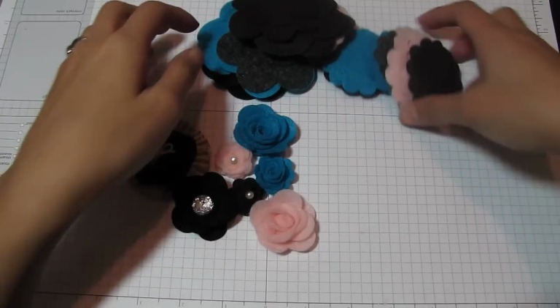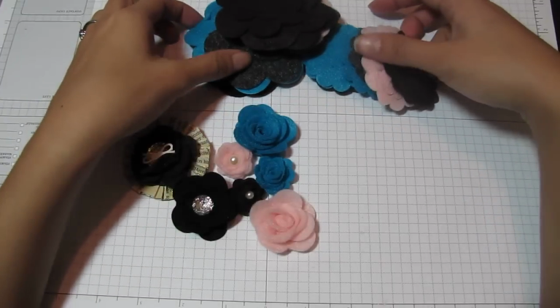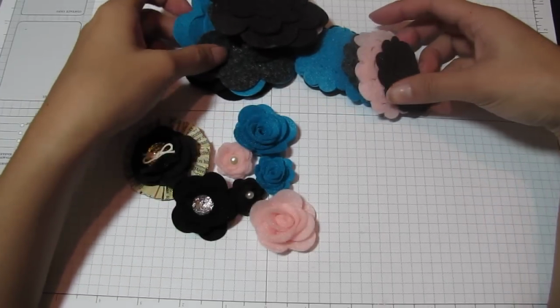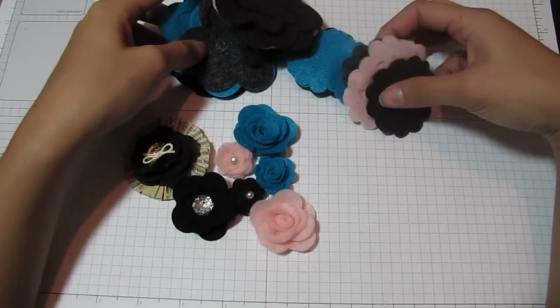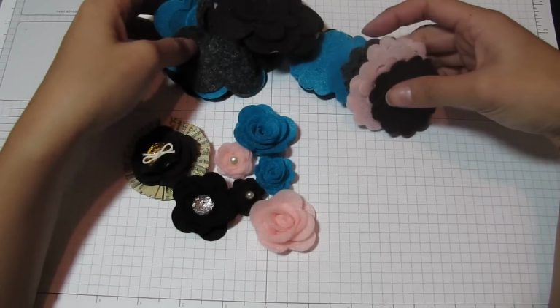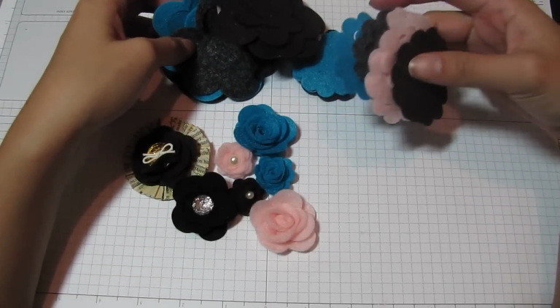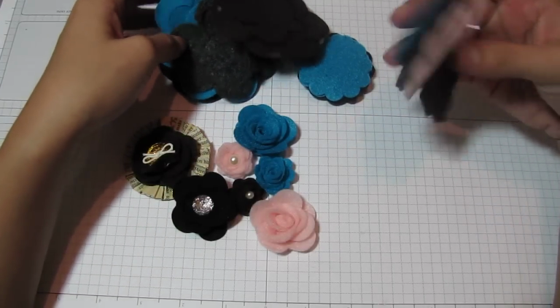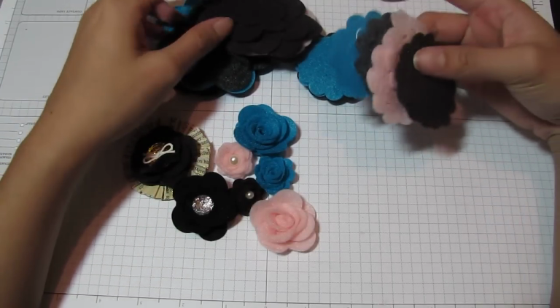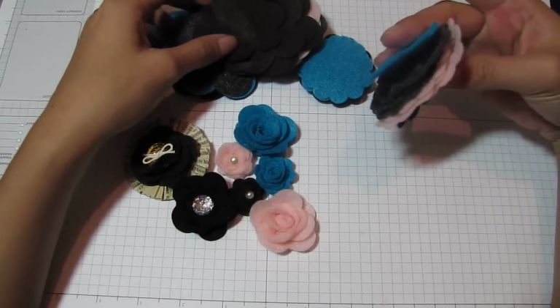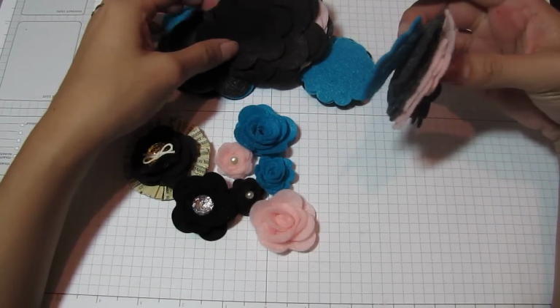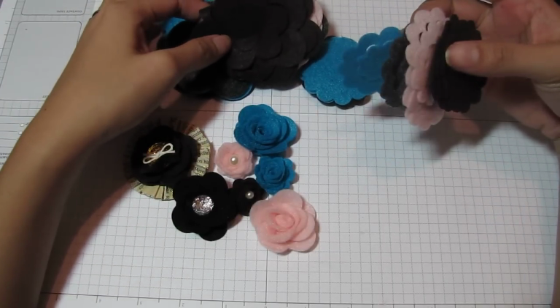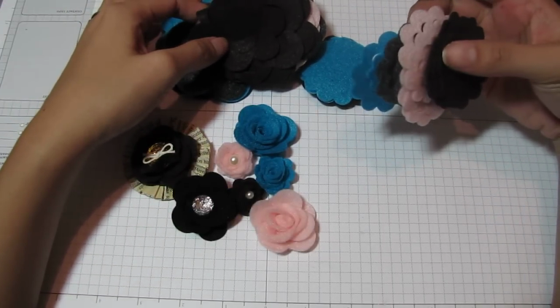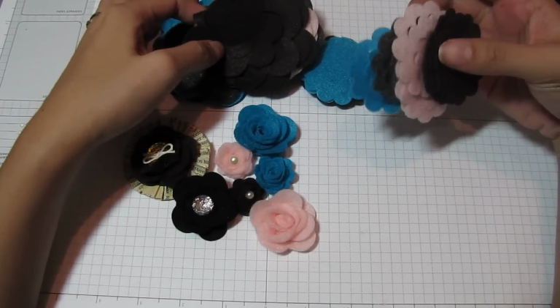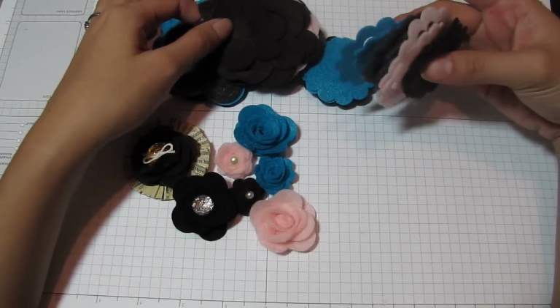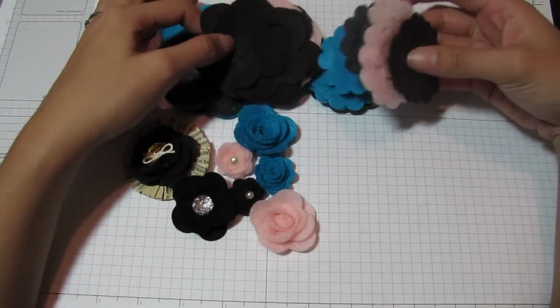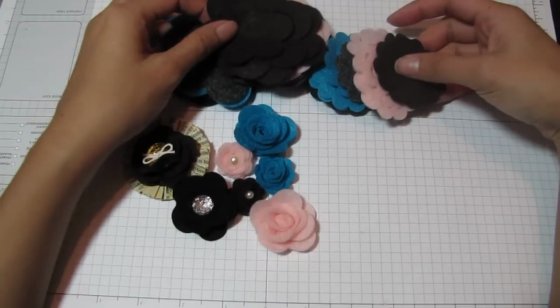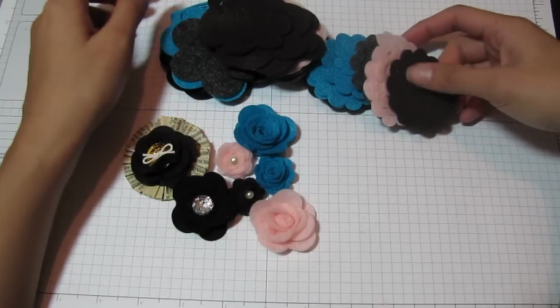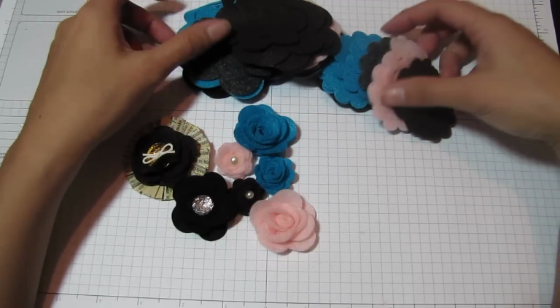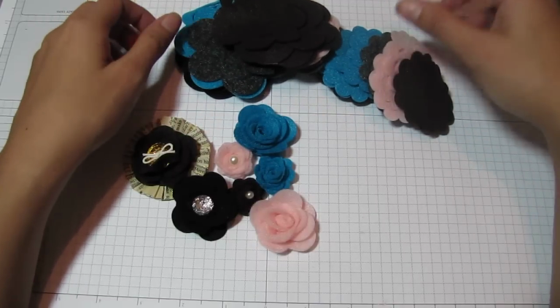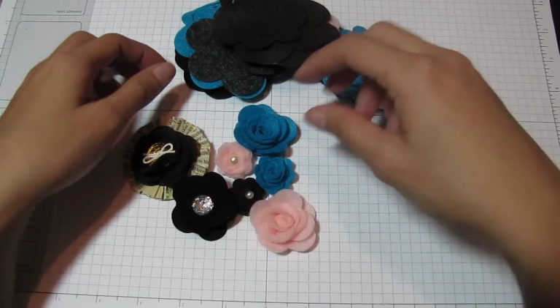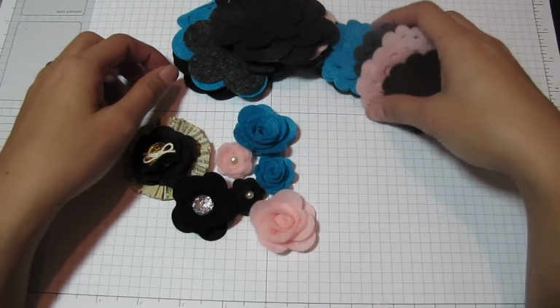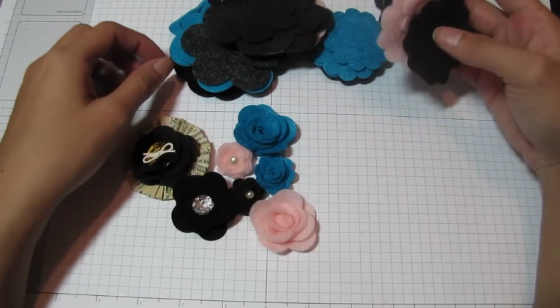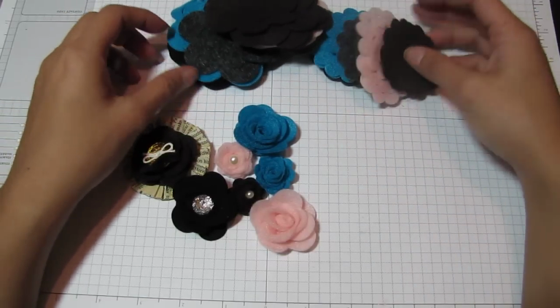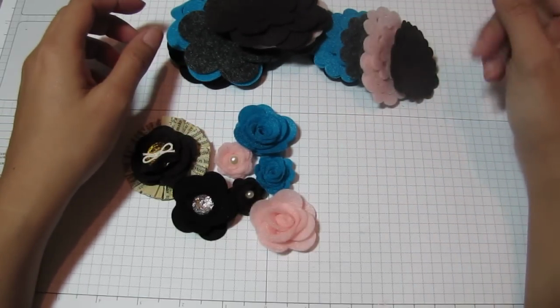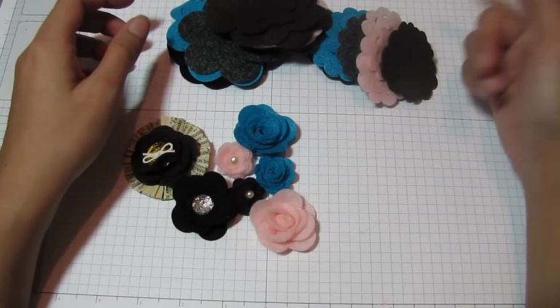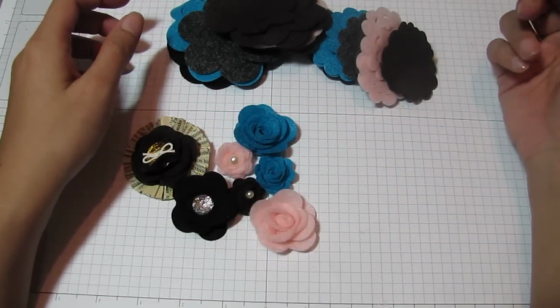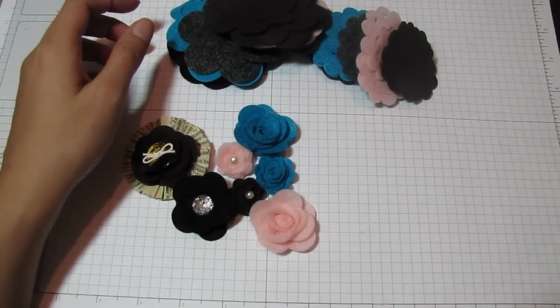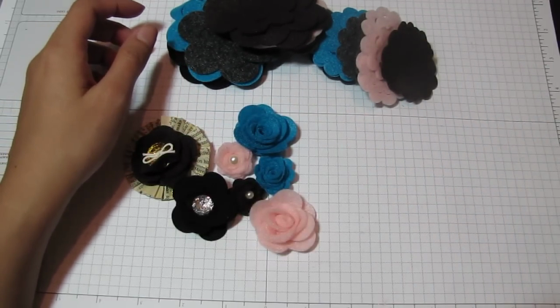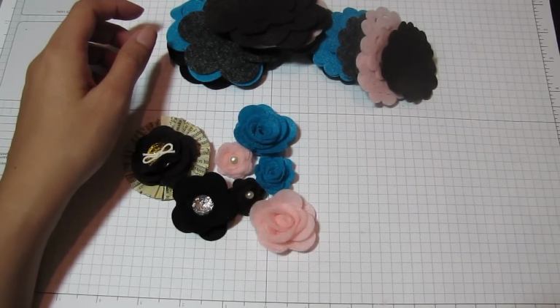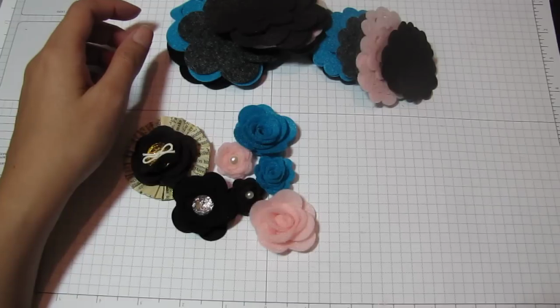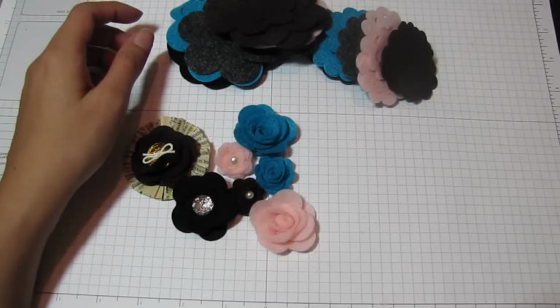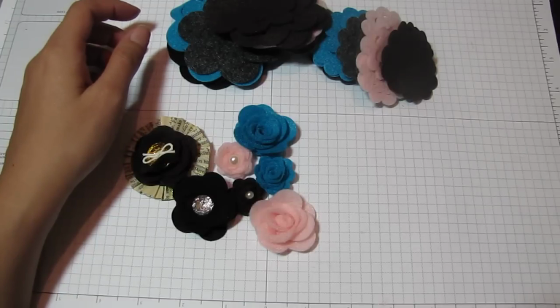Rena Scrapstress had cut some felt flowers for me. This is from the Sizzix 3D Flower Dye. I just decided to curl some of them up and assemble some of them, so that I have some already in hand.